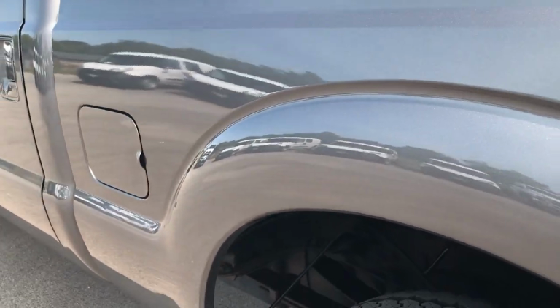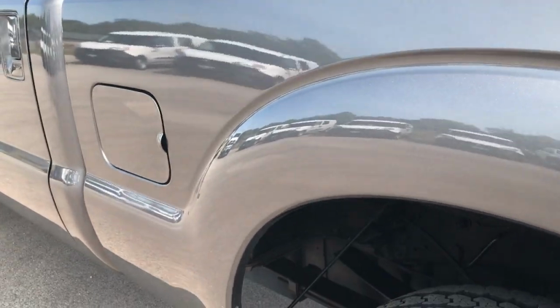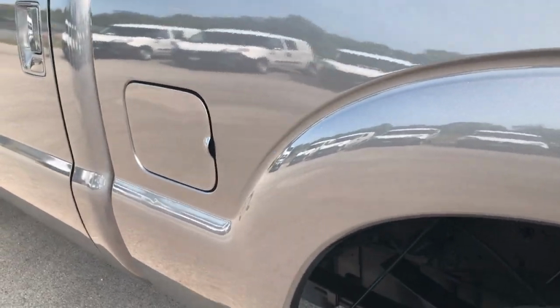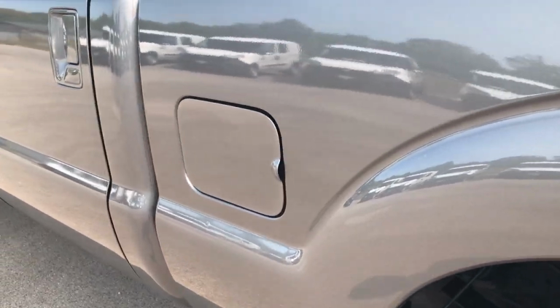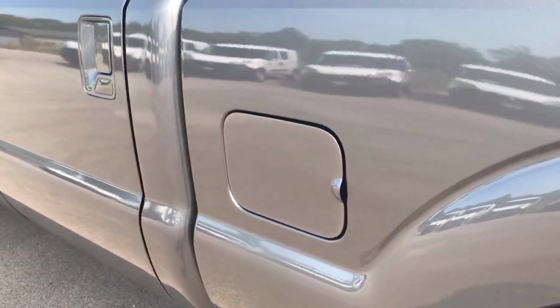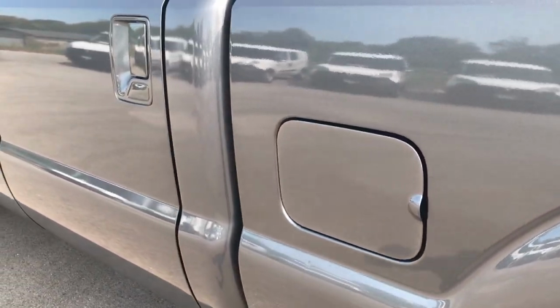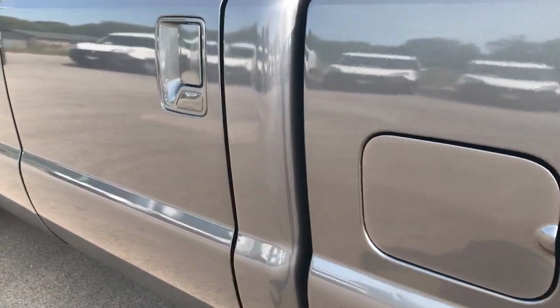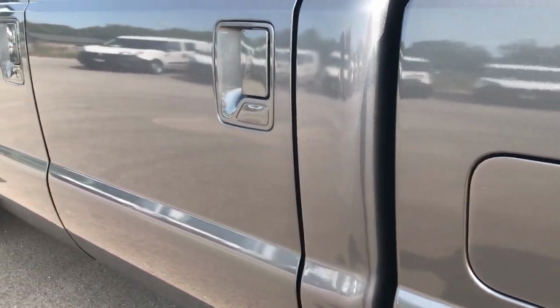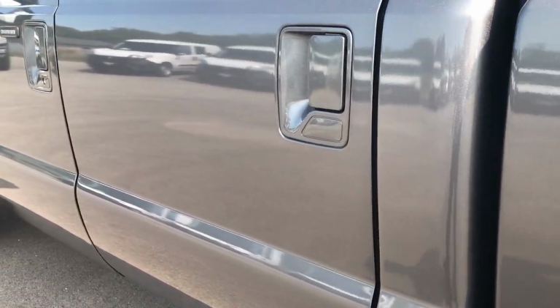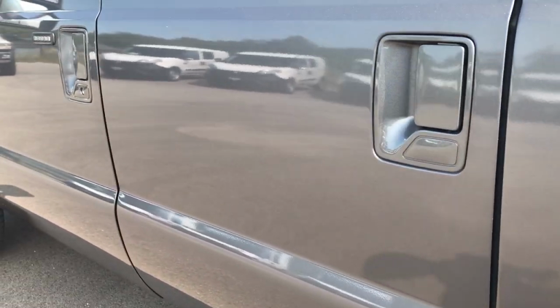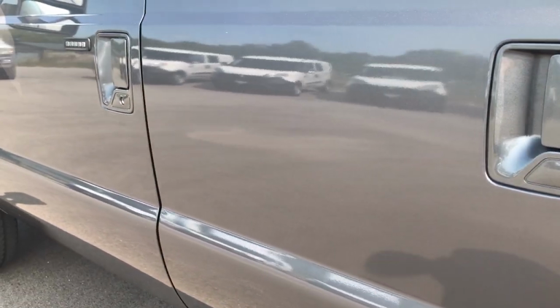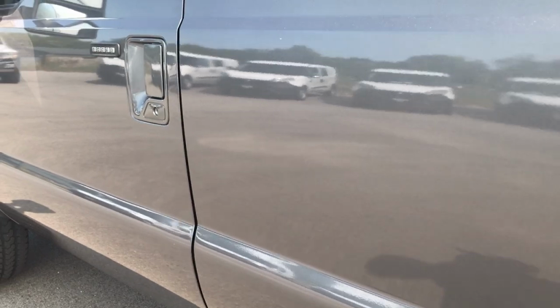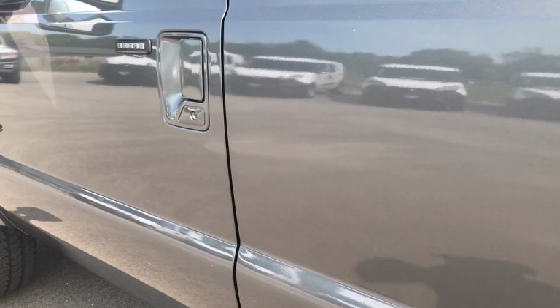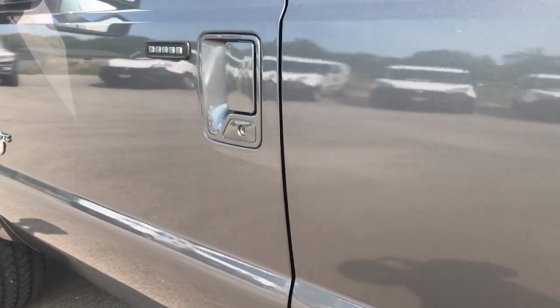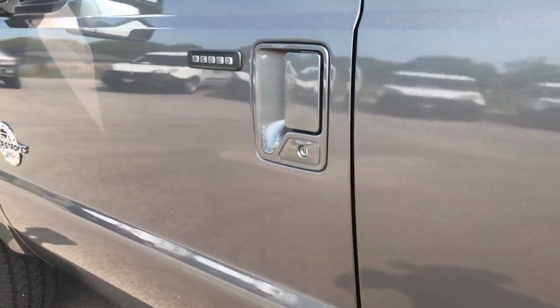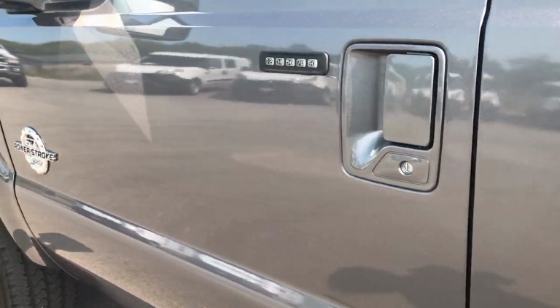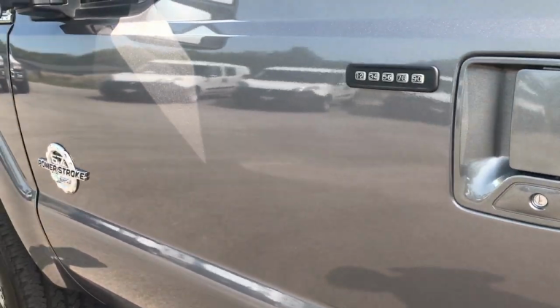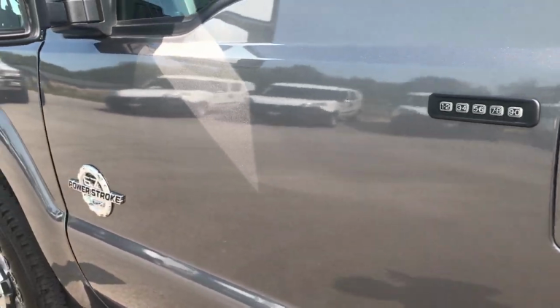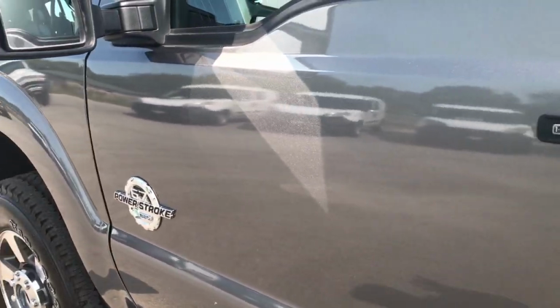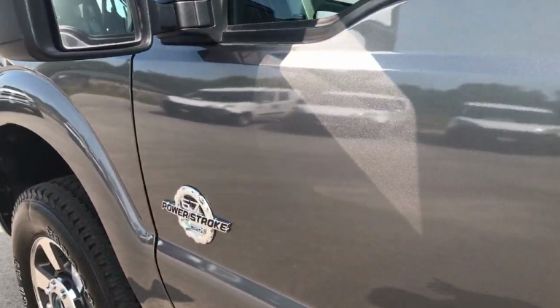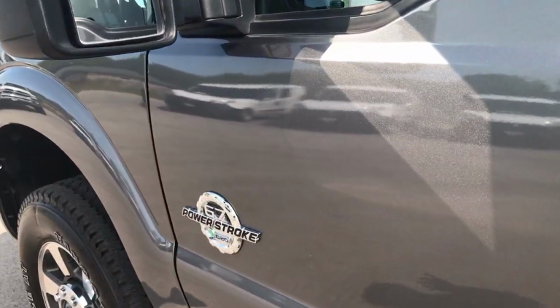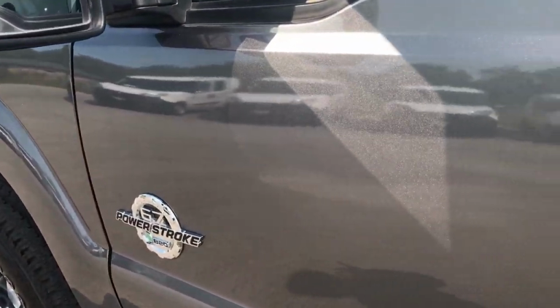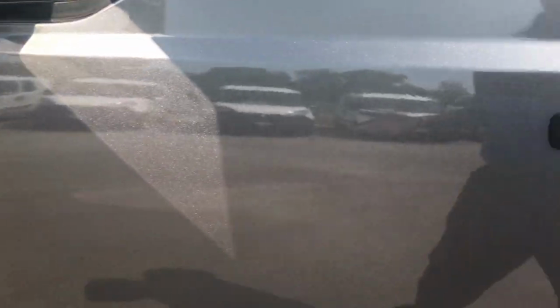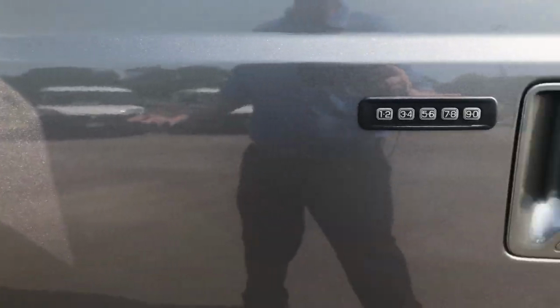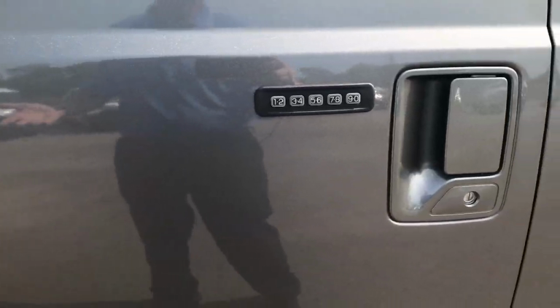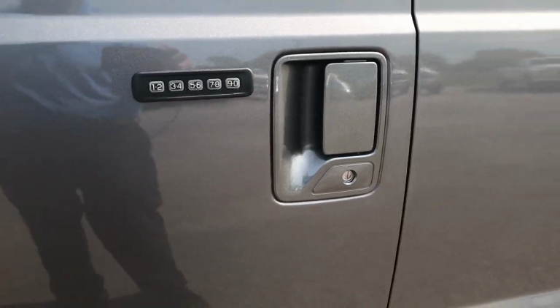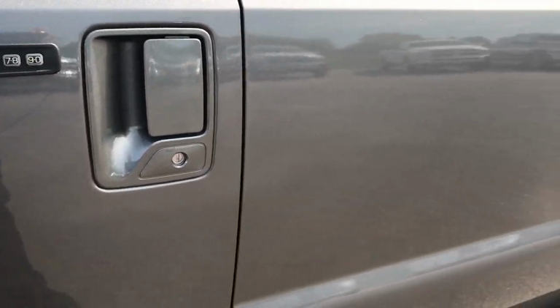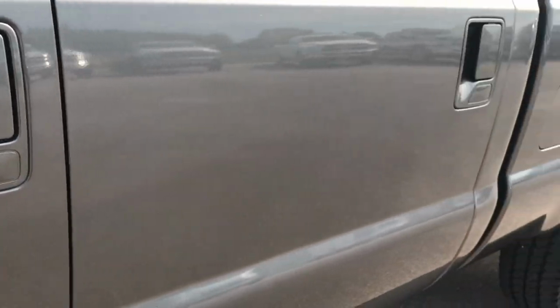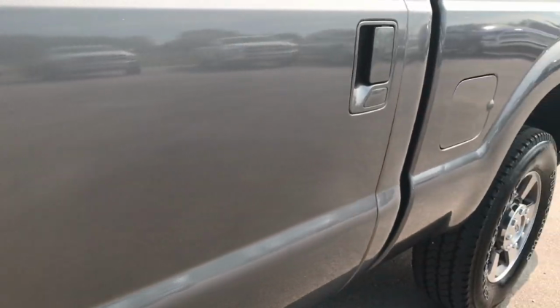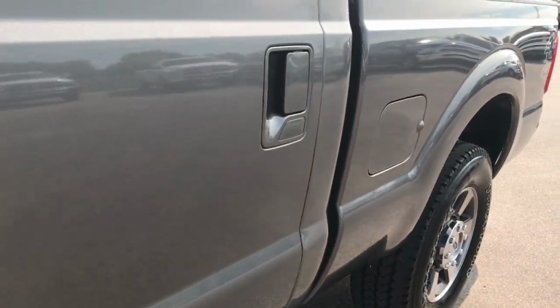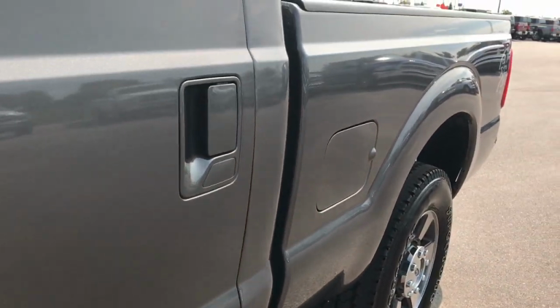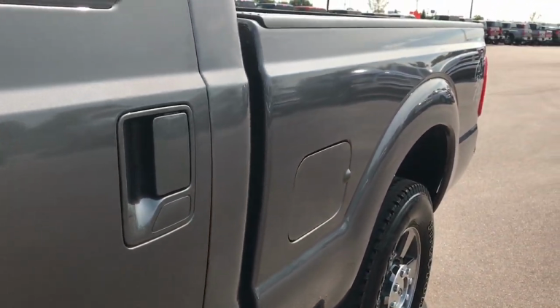We like to give the most accurate representation of the vehicle as possible, so when you get here you'll know exactly what you're getting — there will be no surprises. Driver's side door code entry — we have that door code.